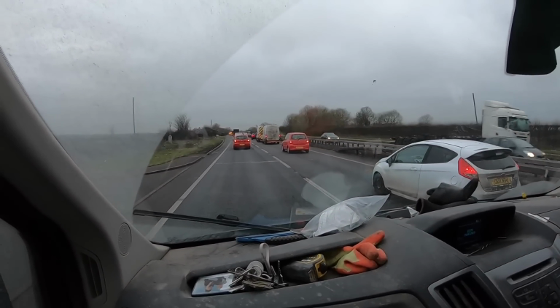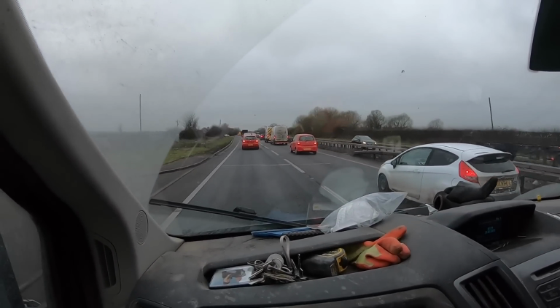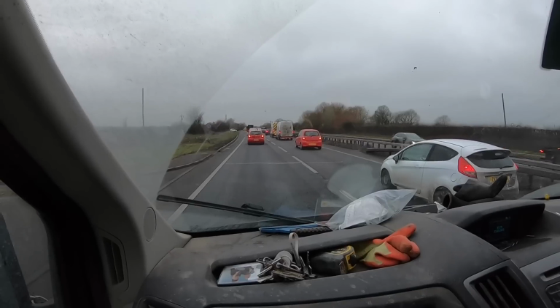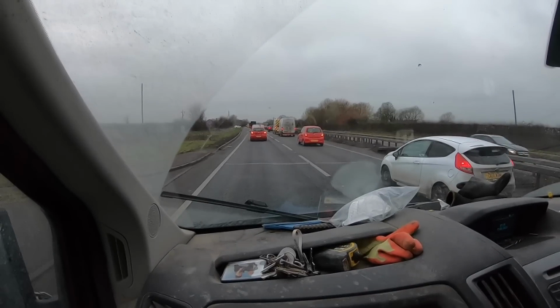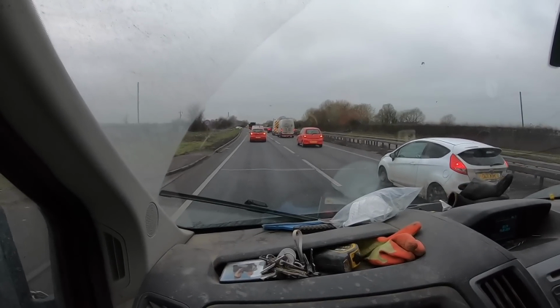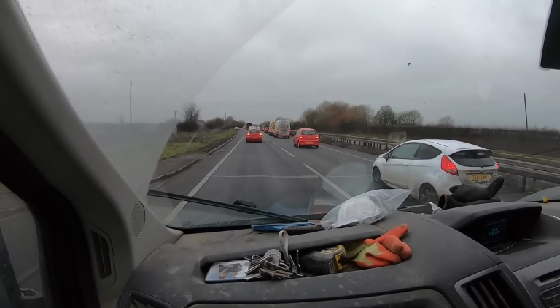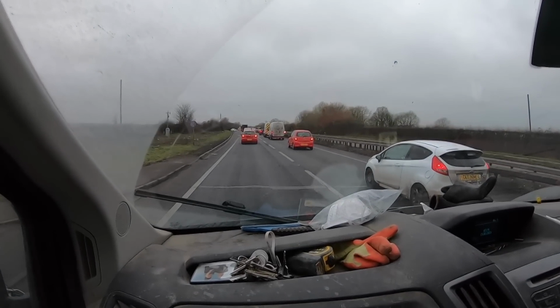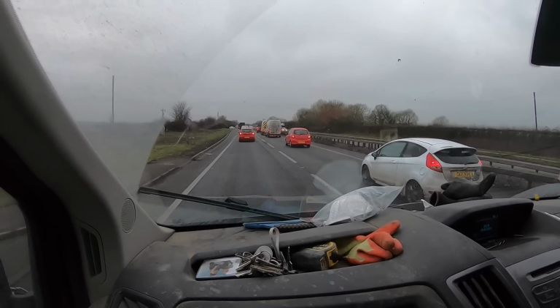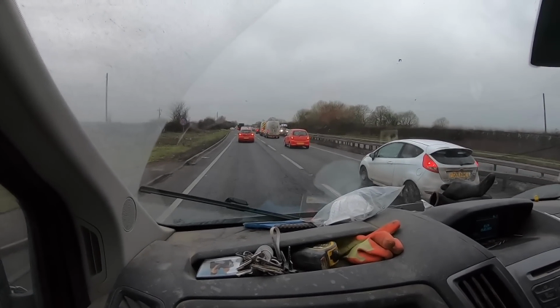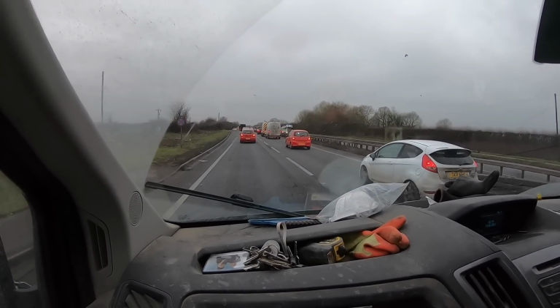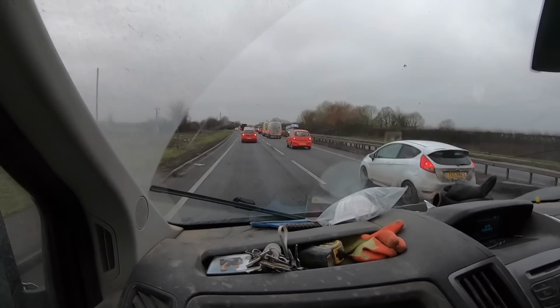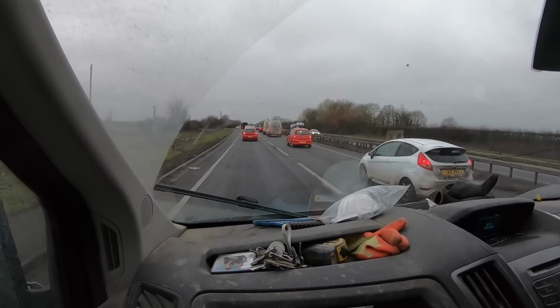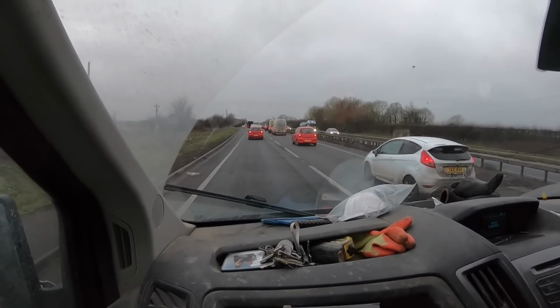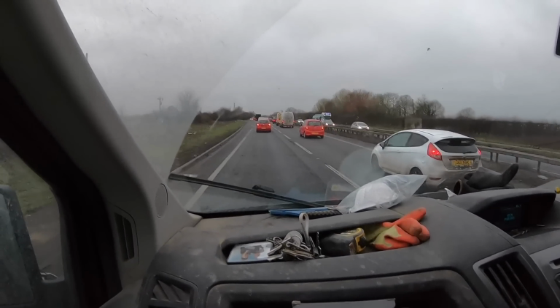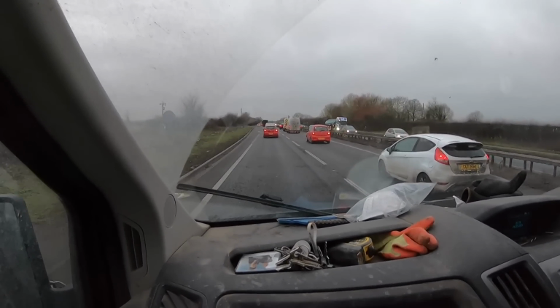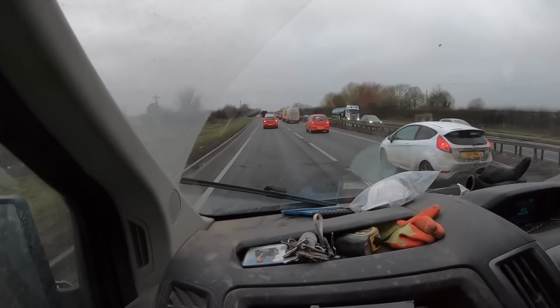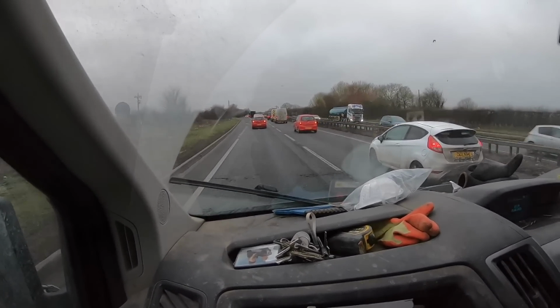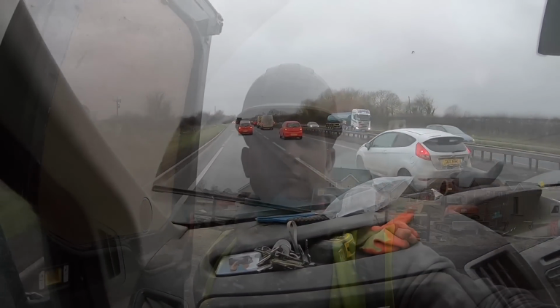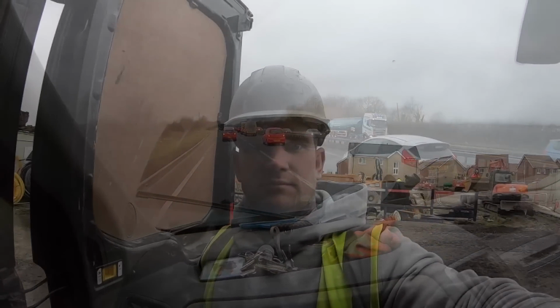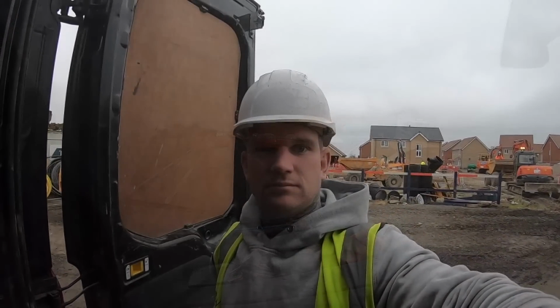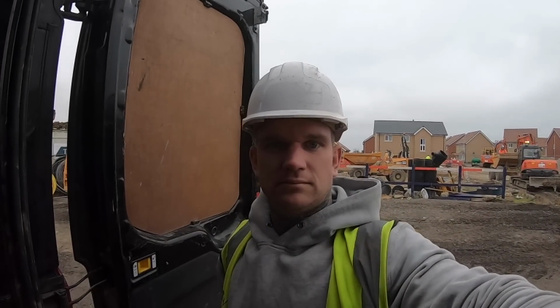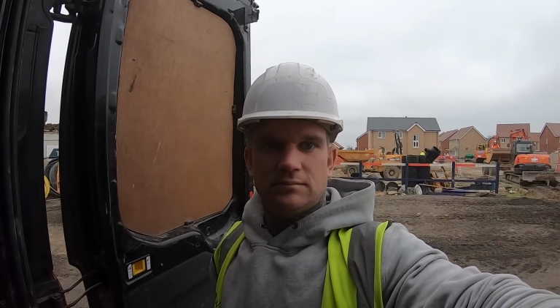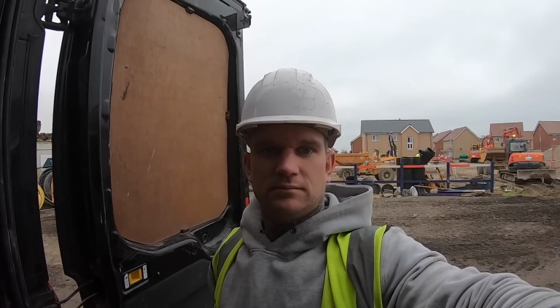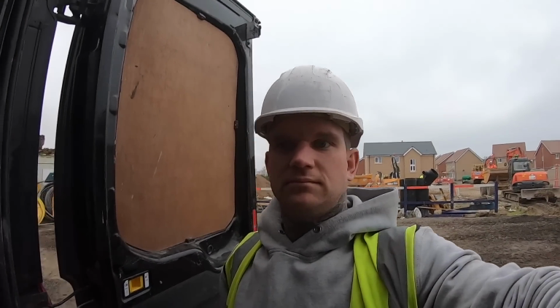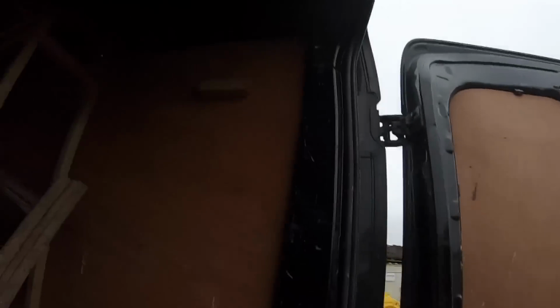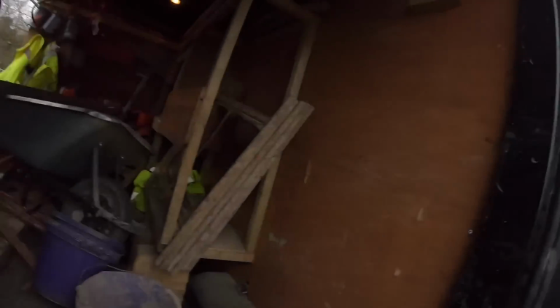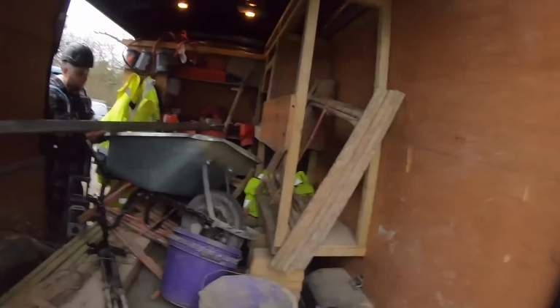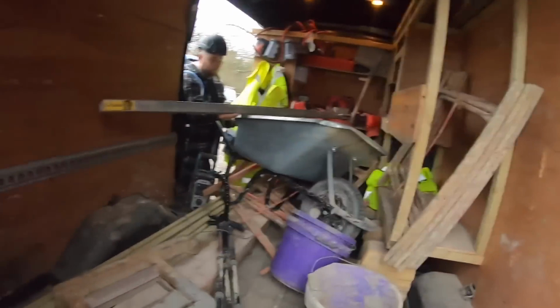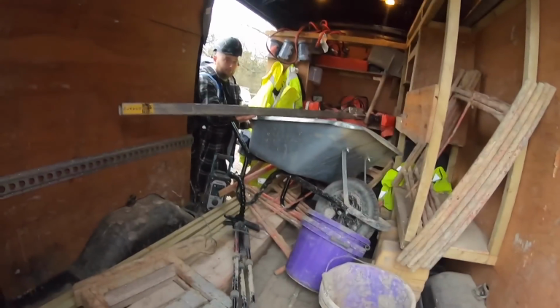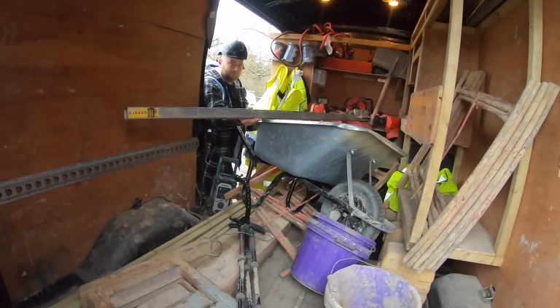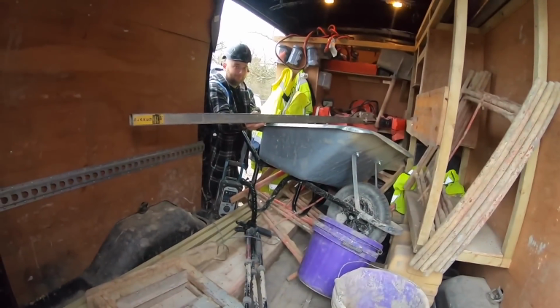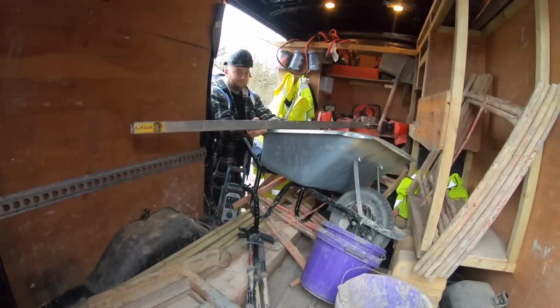Joys of the A12. We're moving now. We've been sat here for five minutes. That's what the banging was.